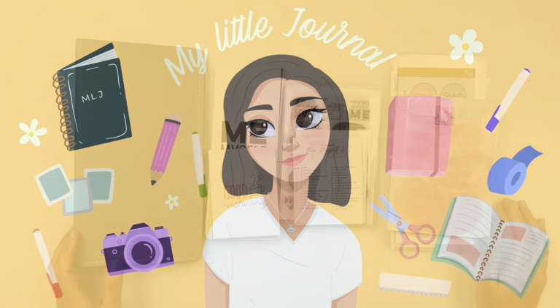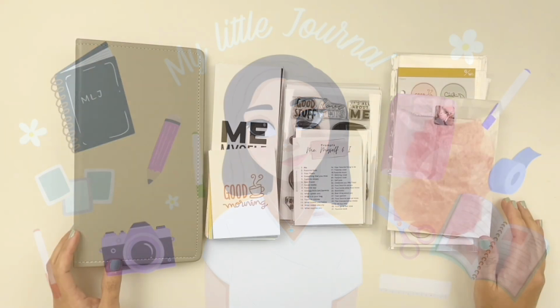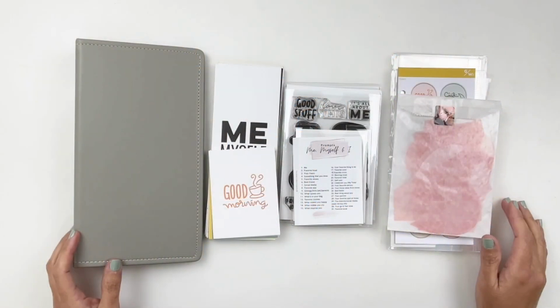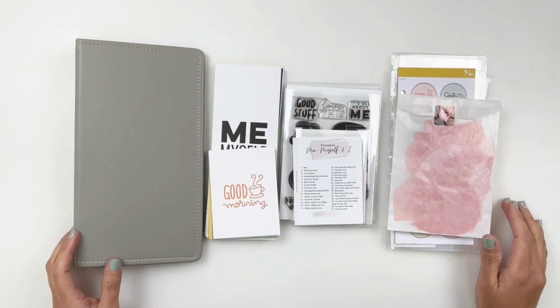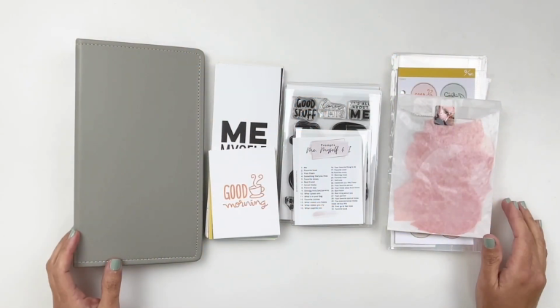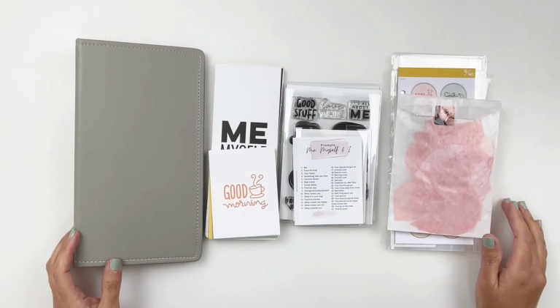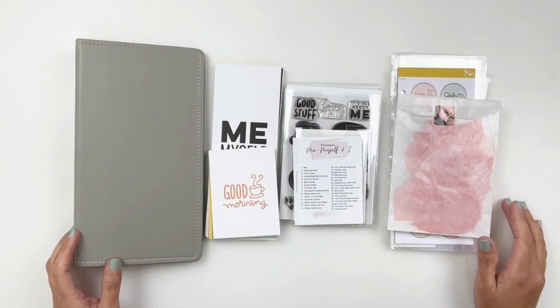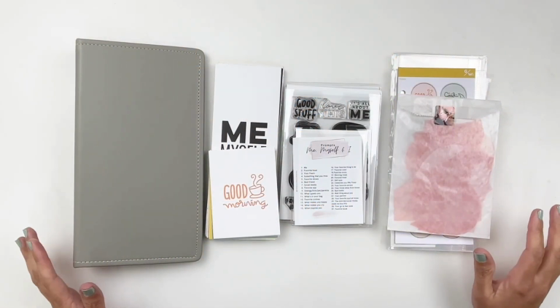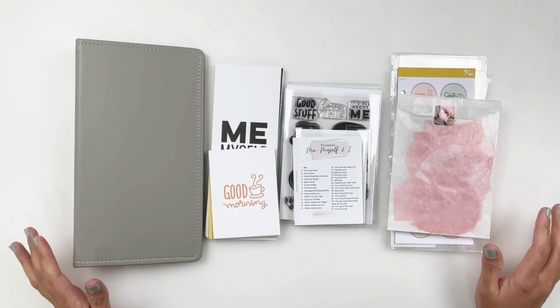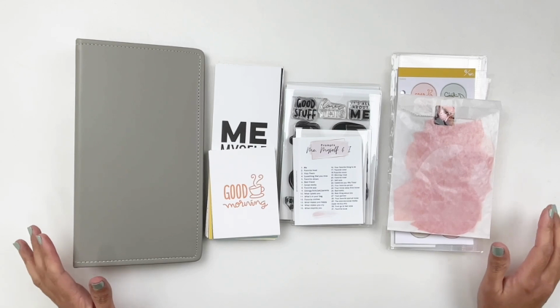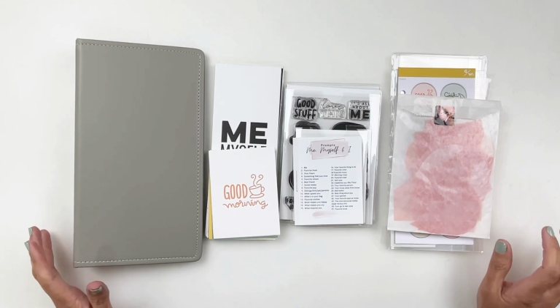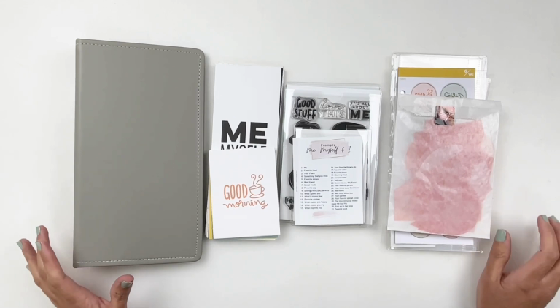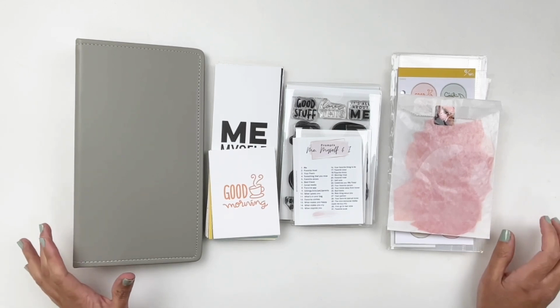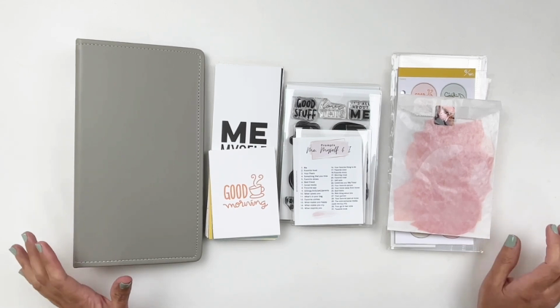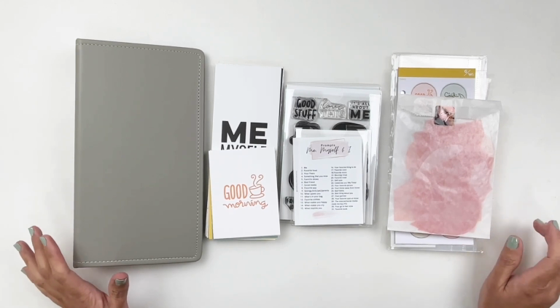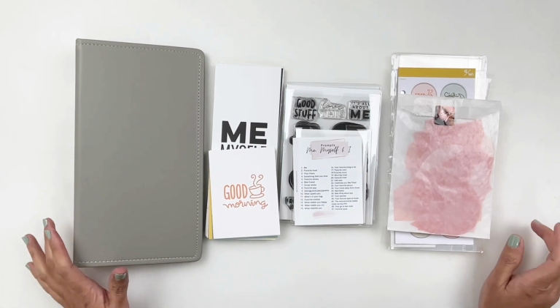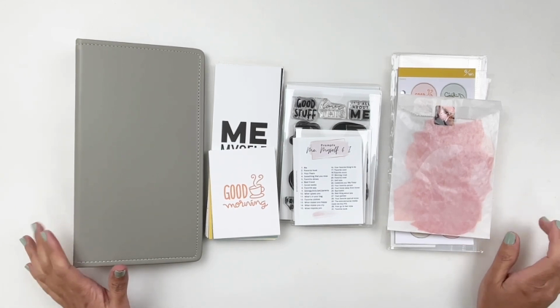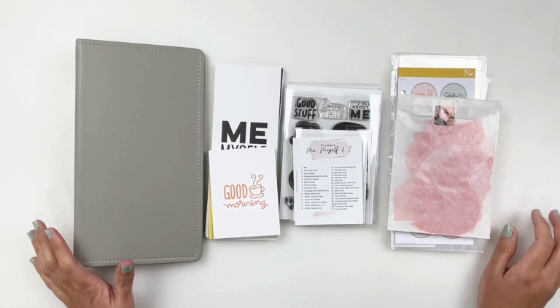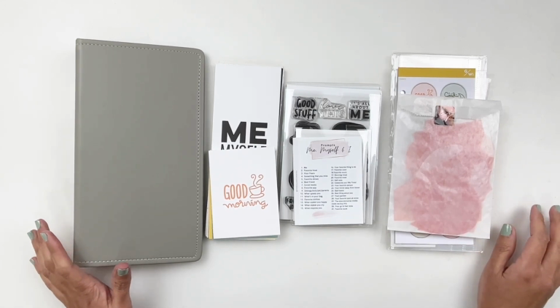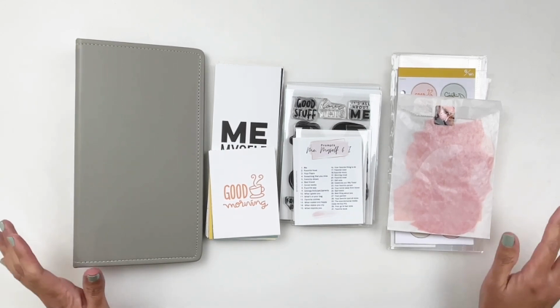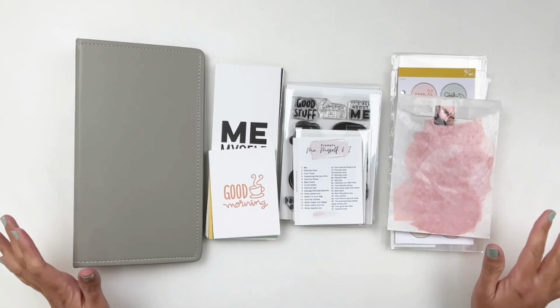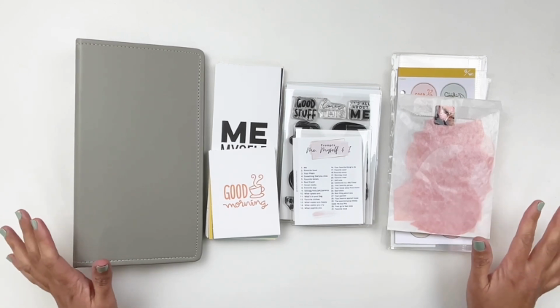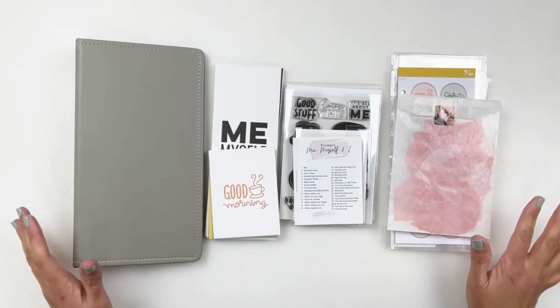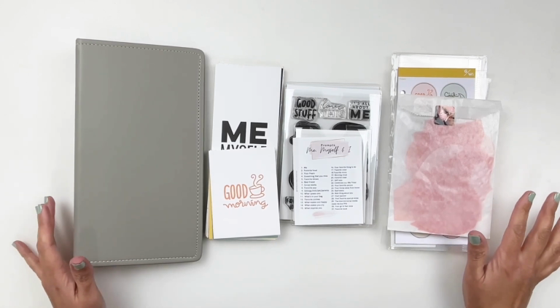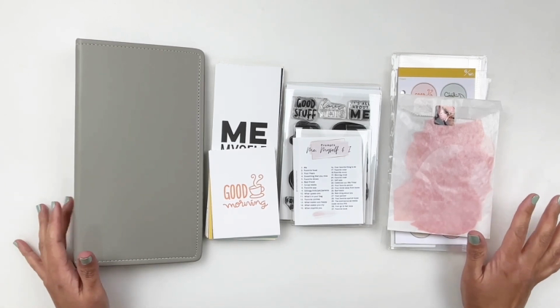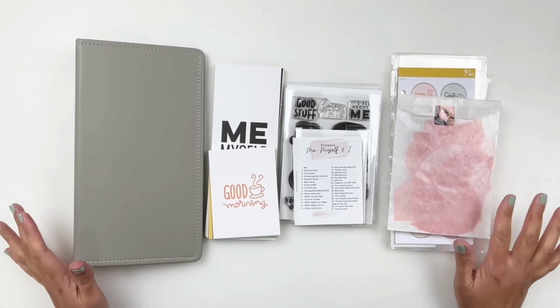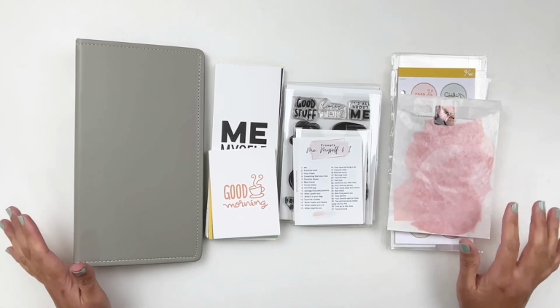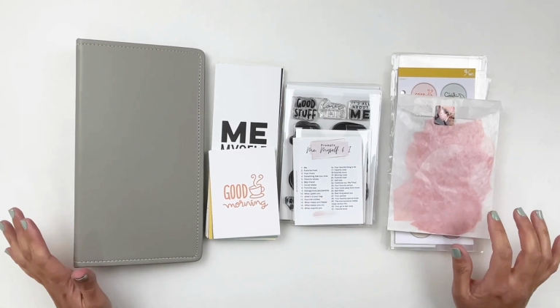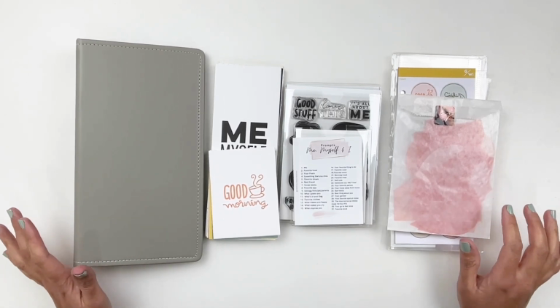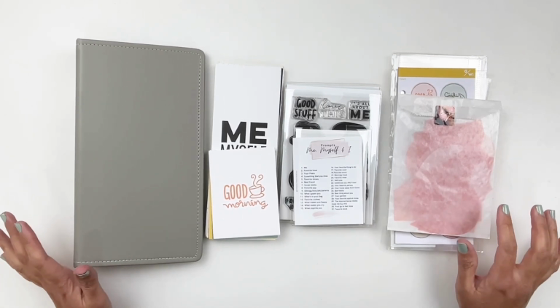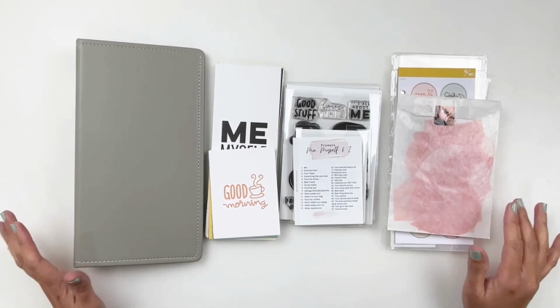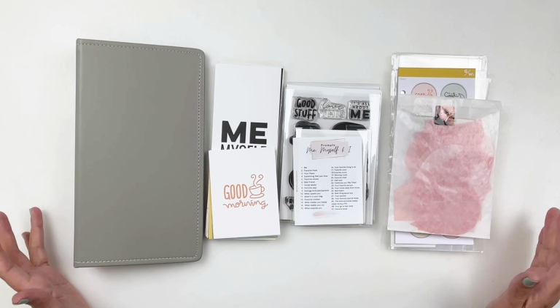Hi everyone, this is Hiva from My Little Journal and I'm so excited to be starting my Me, Myself and I project. The Me, Myself and I project is all about documenting yourself.